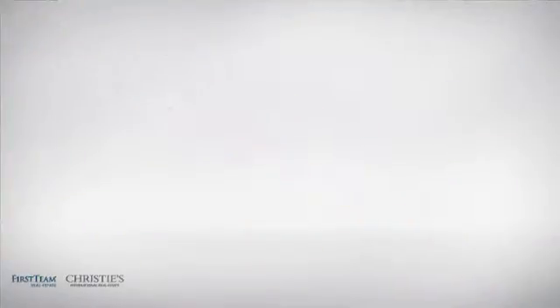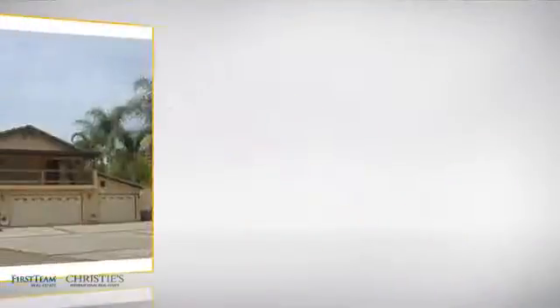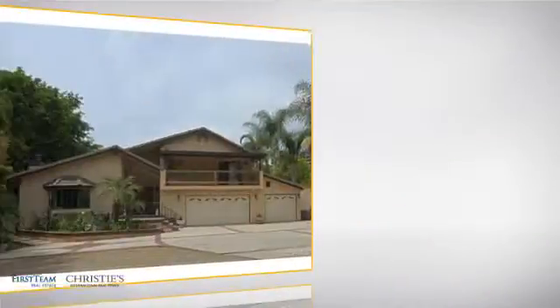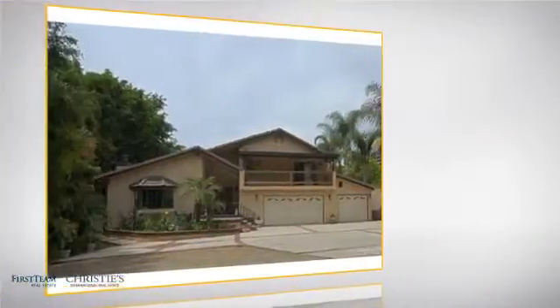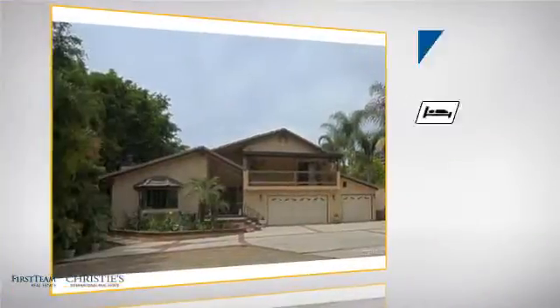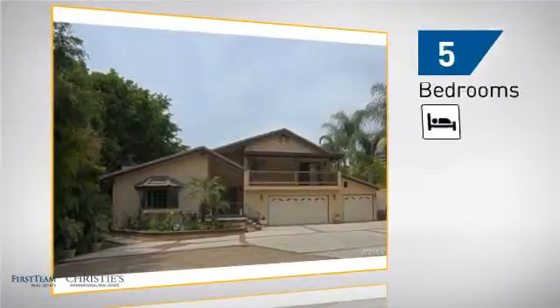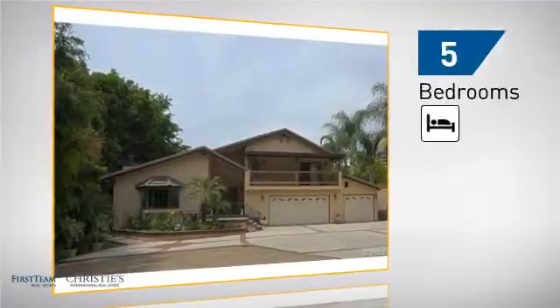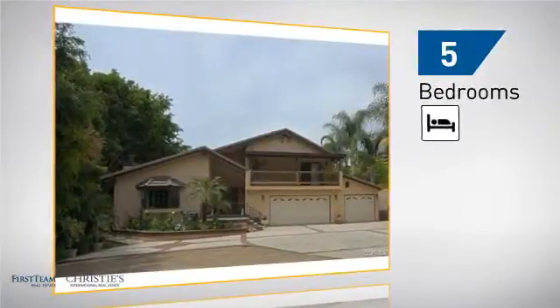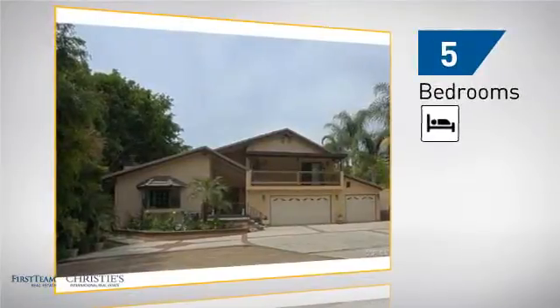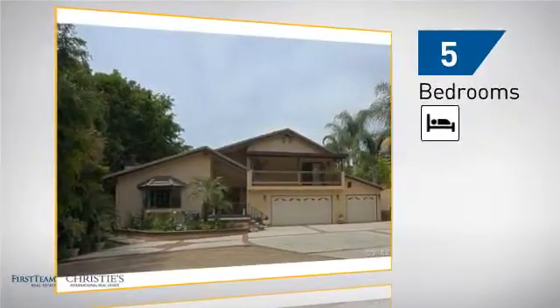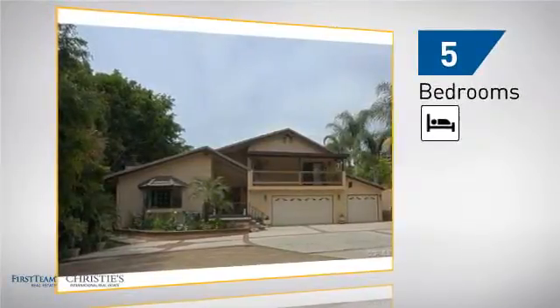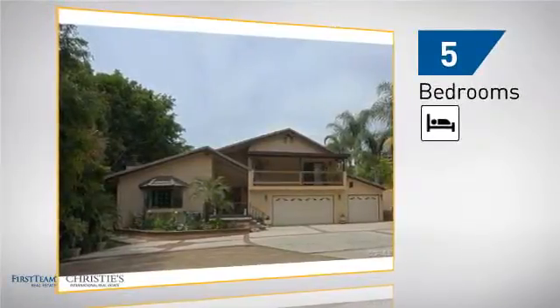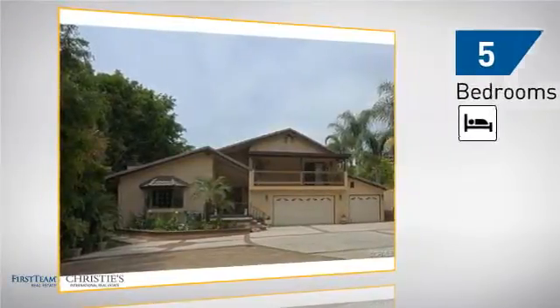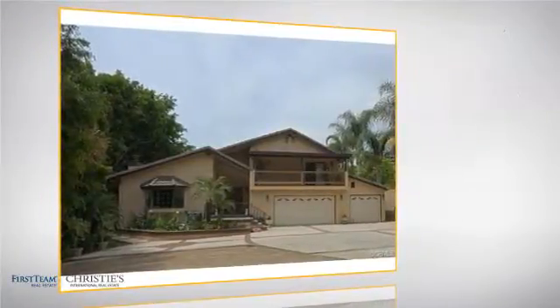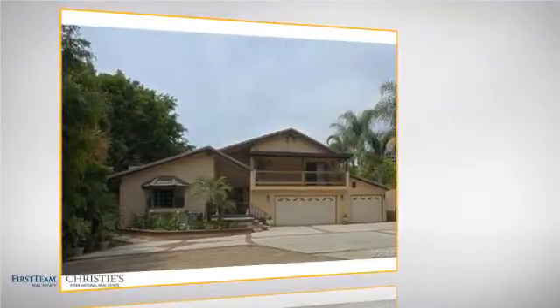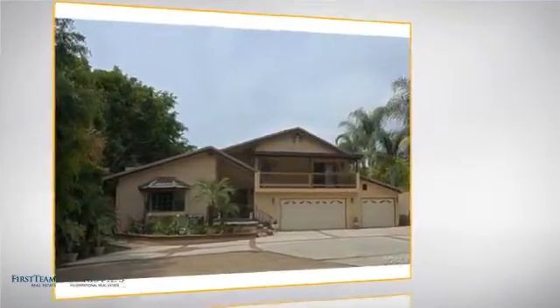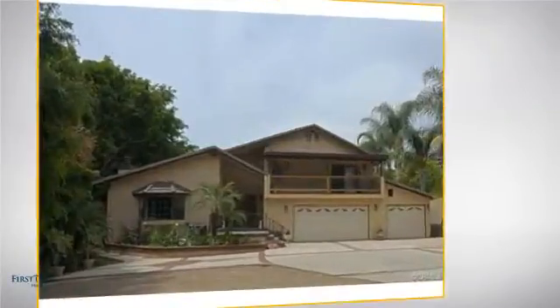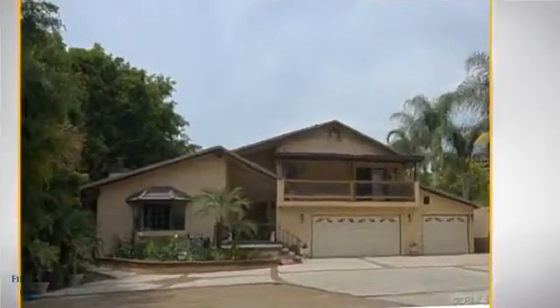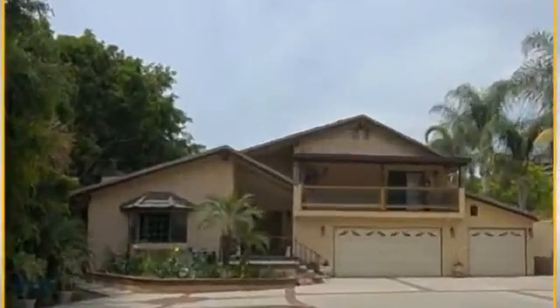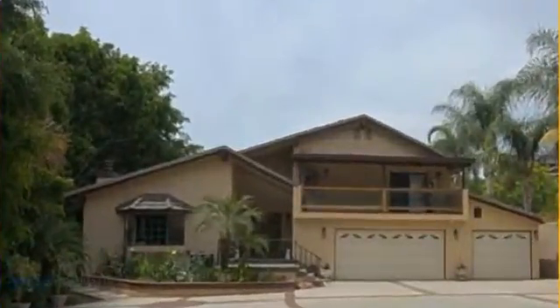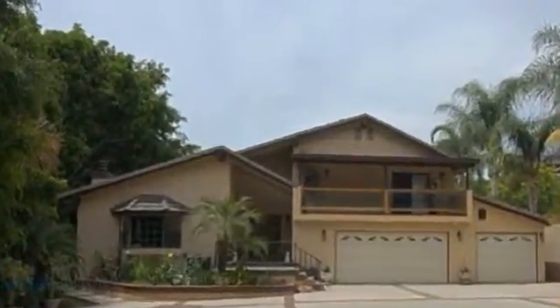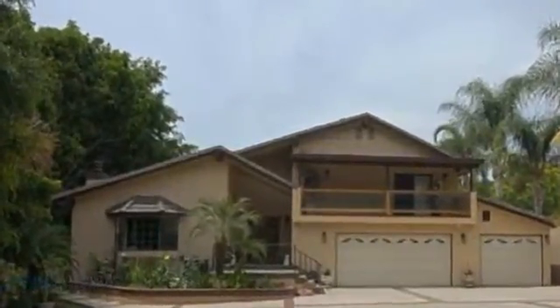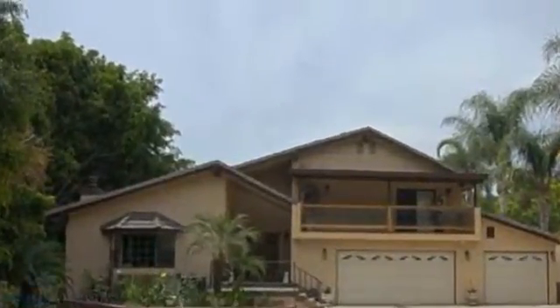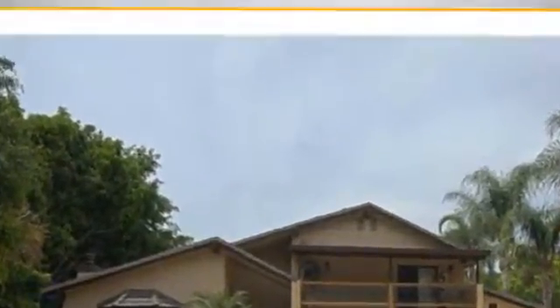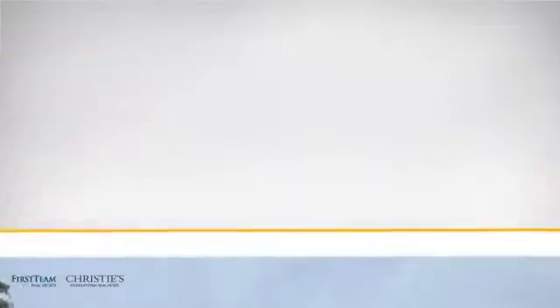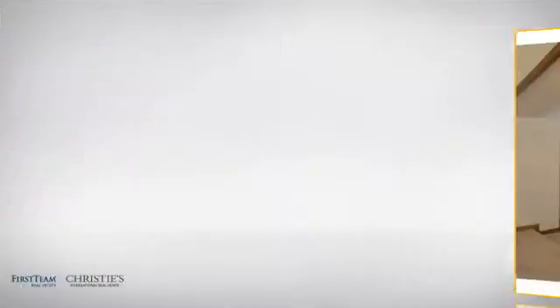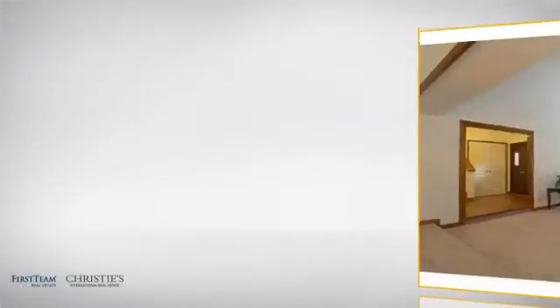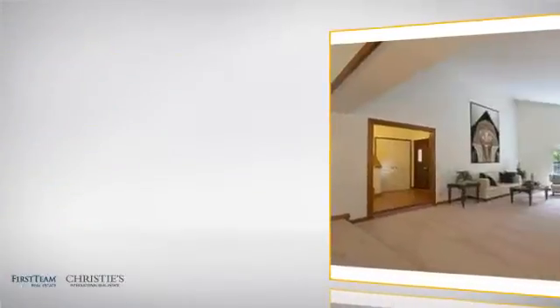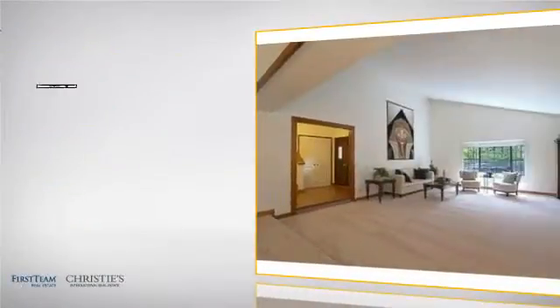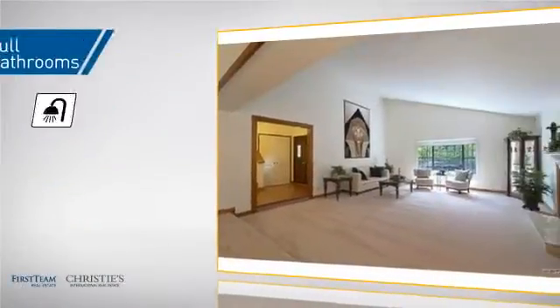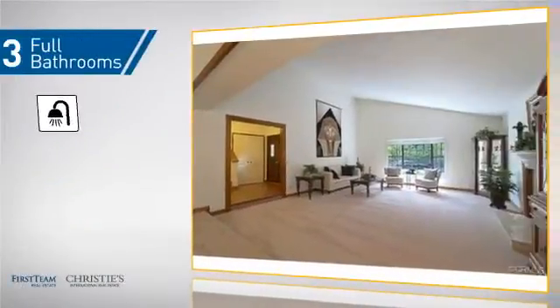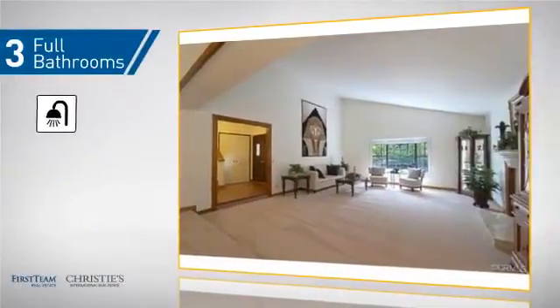Inside, you'll find five bedrooms so everyone has a private space to come home to, as well as three full bathrooms.